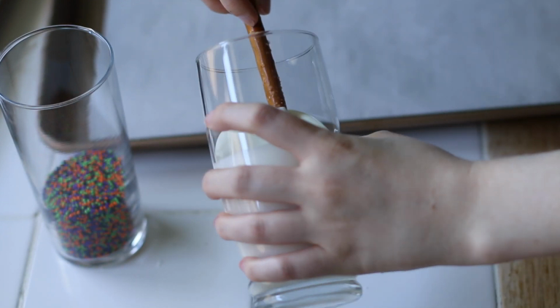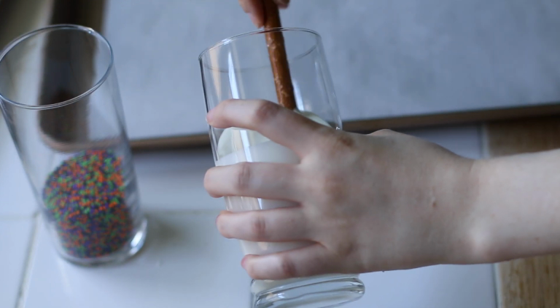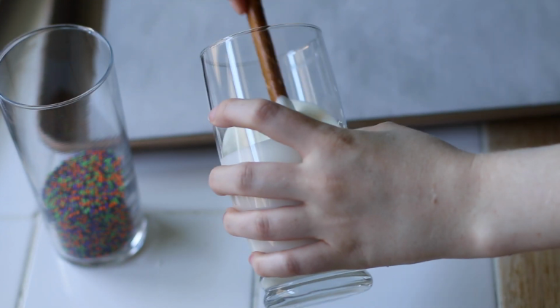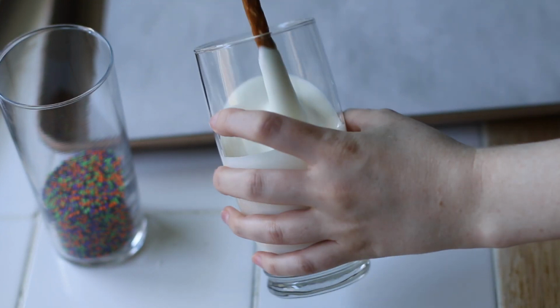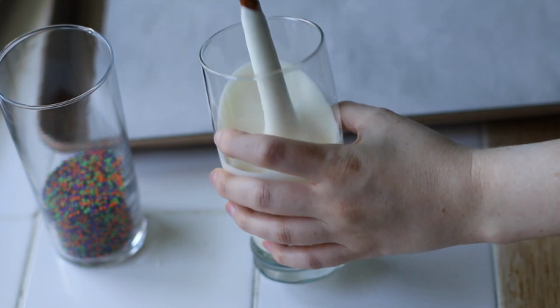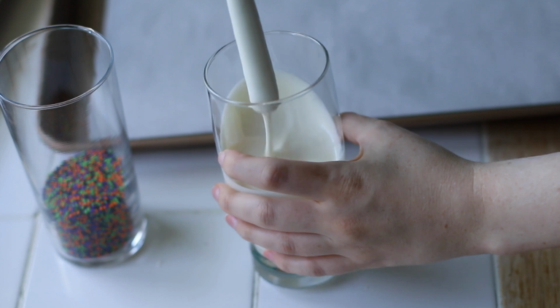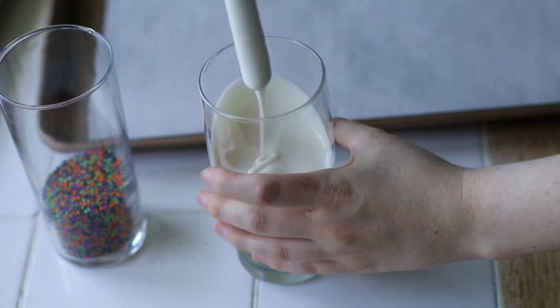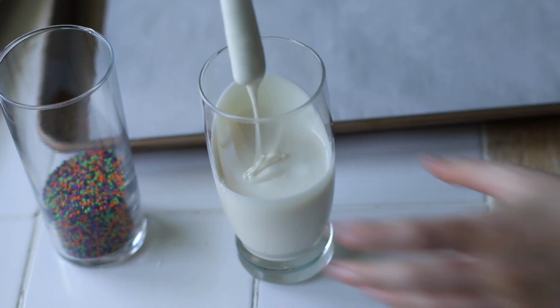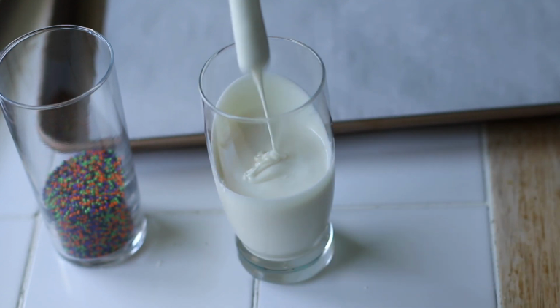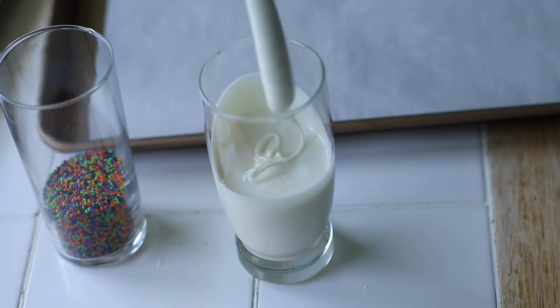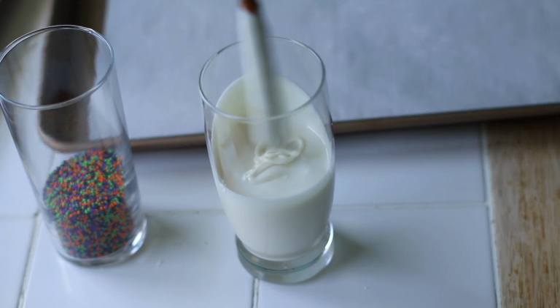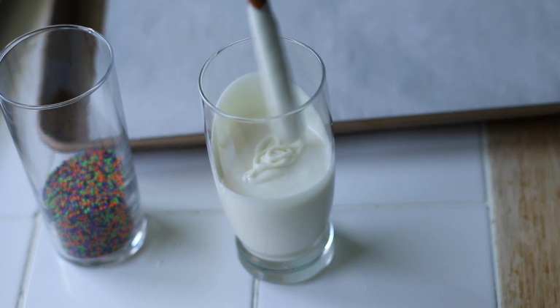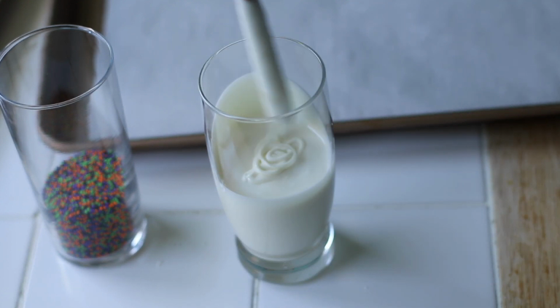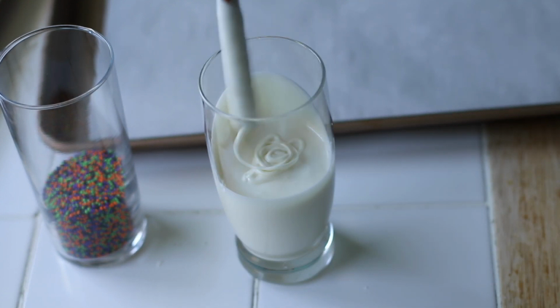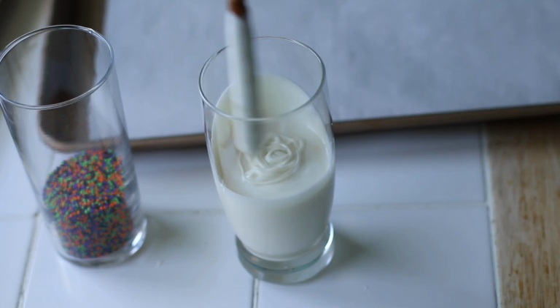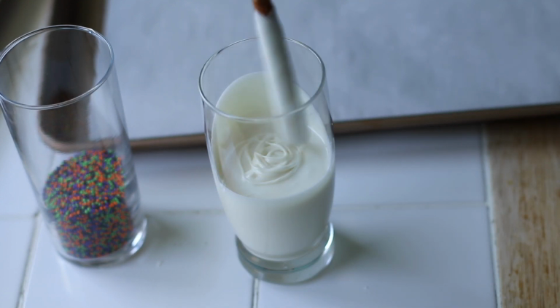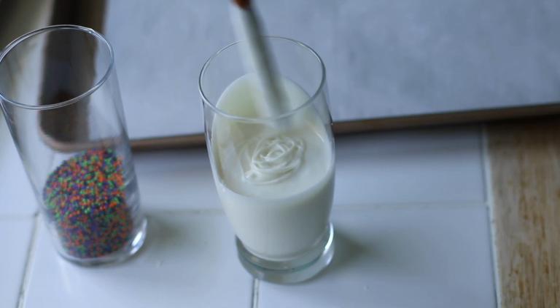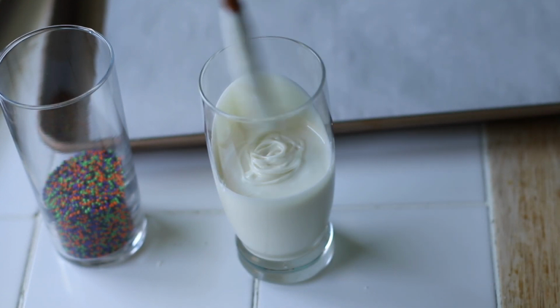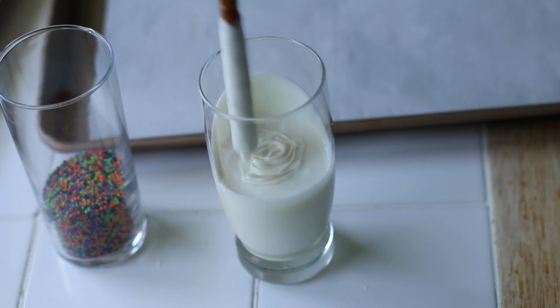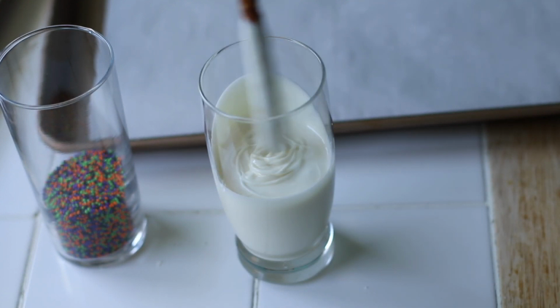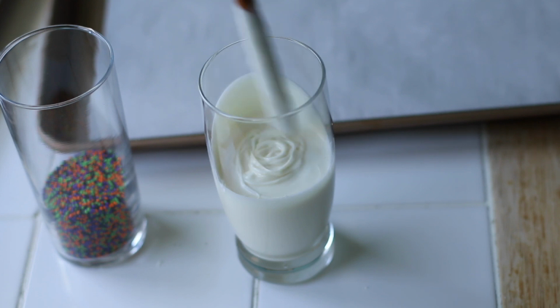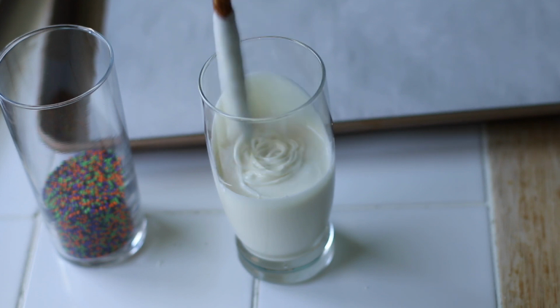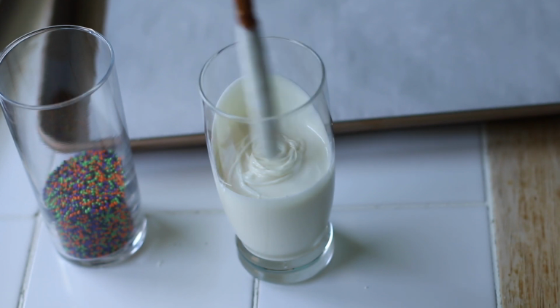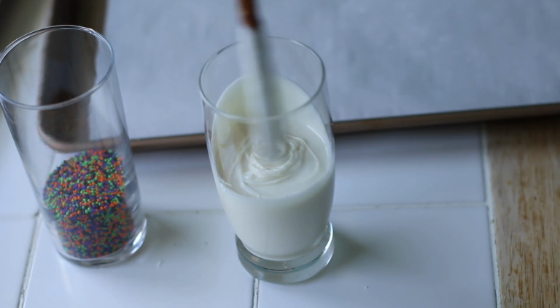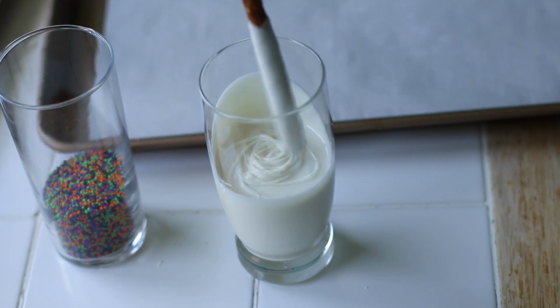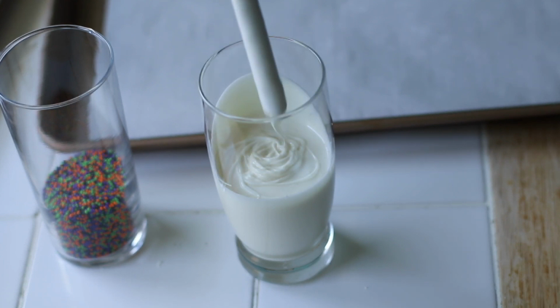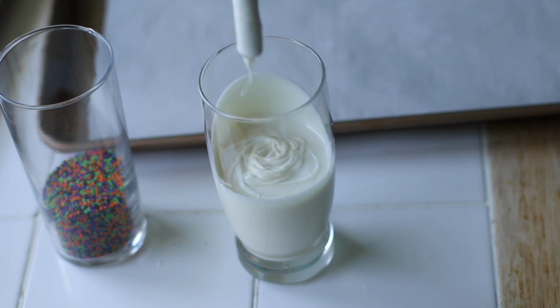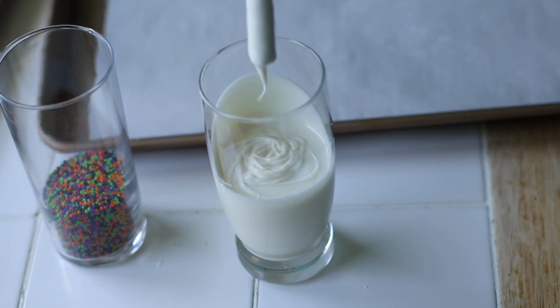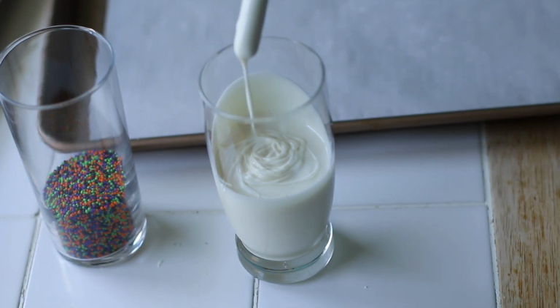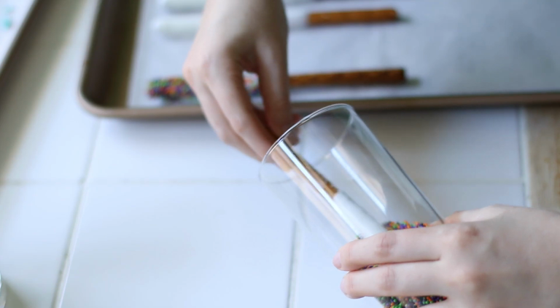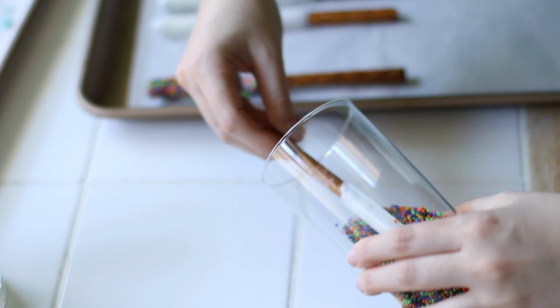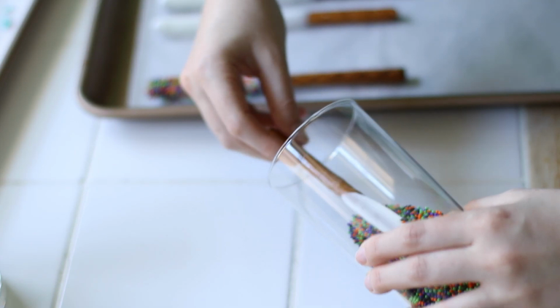Wait about 10 to 15 seconds and then dip the pretzel into the sprinkles — same thing, tilt the glass and turn it to try to cover all the sides.